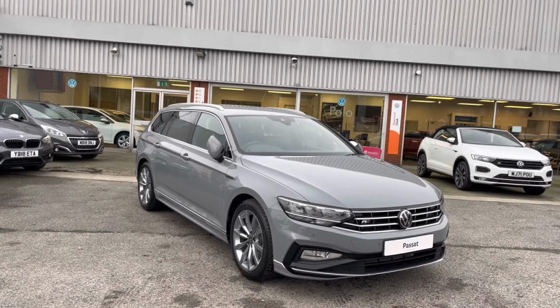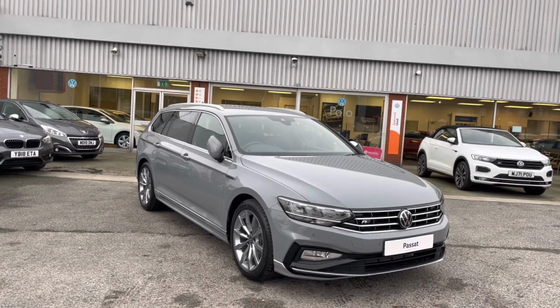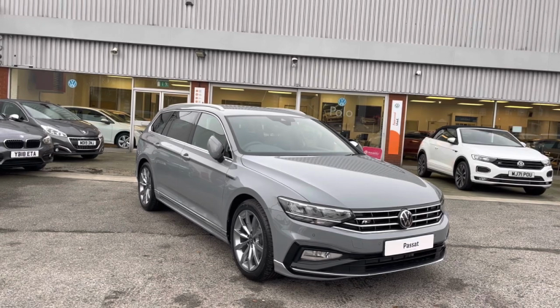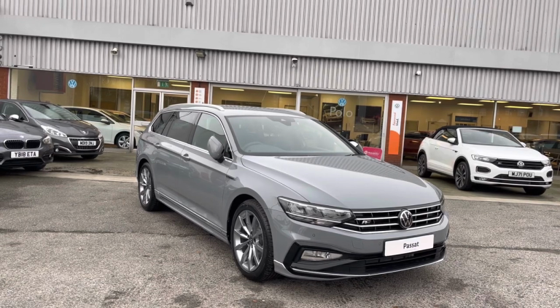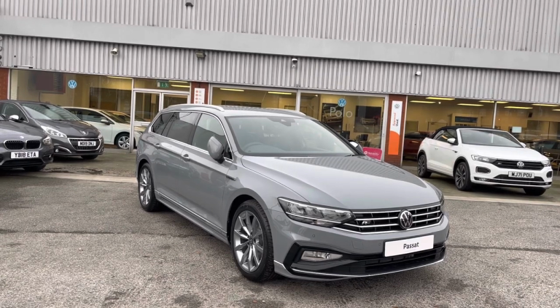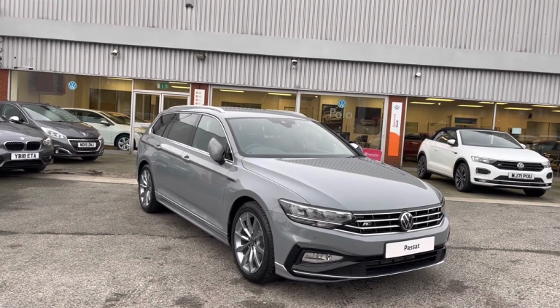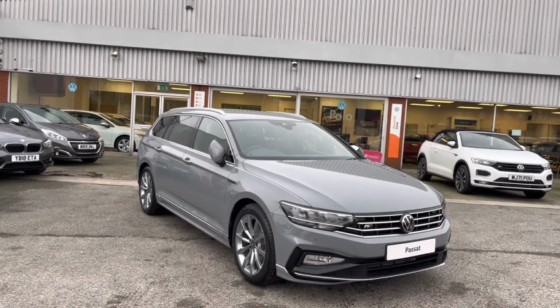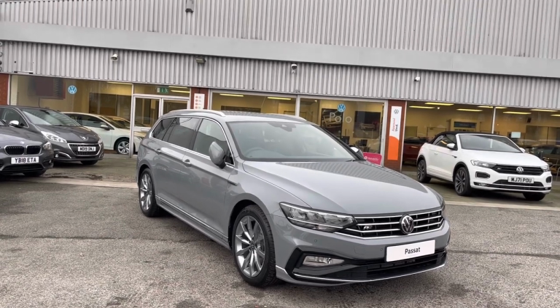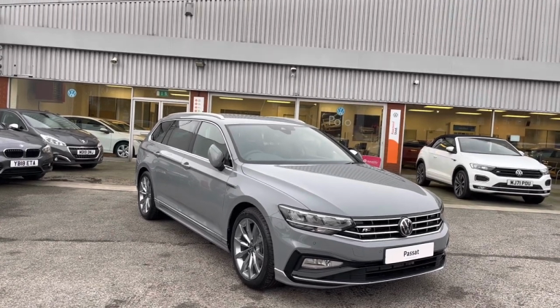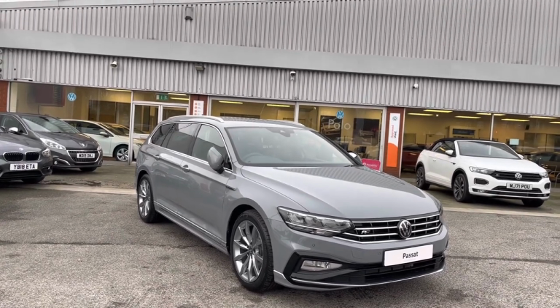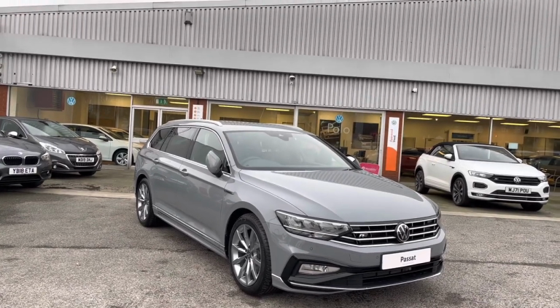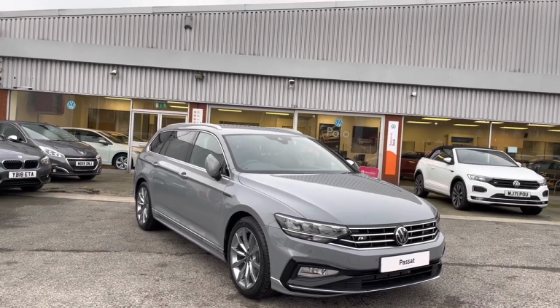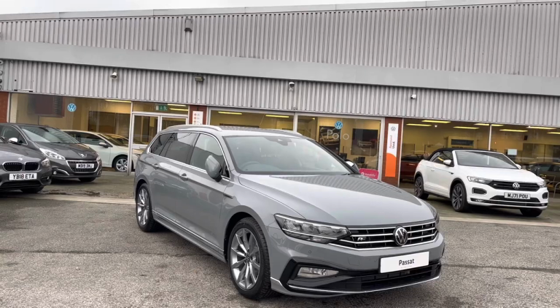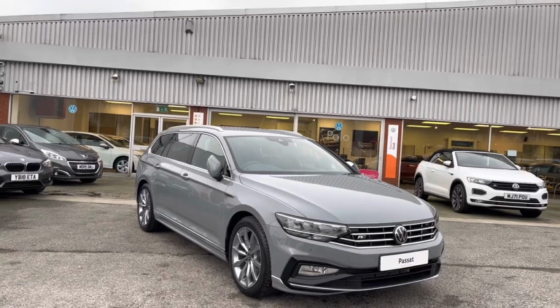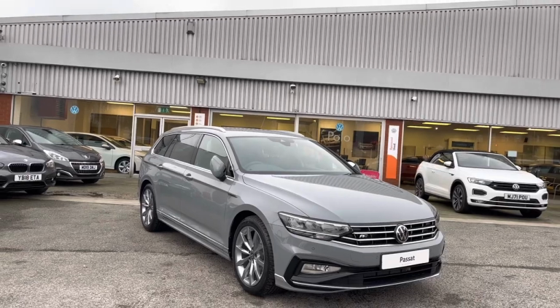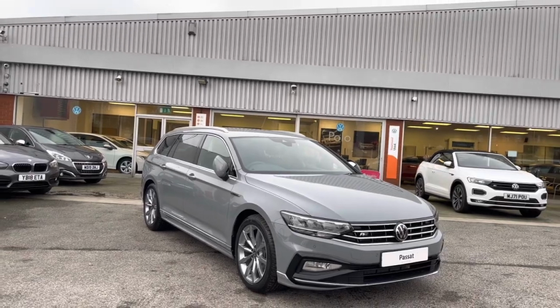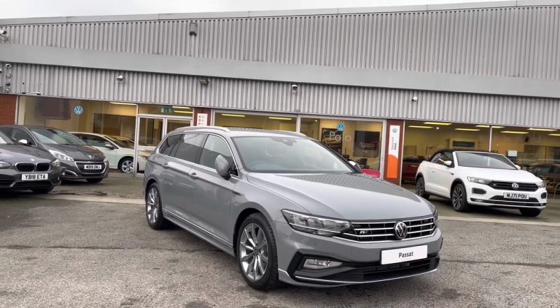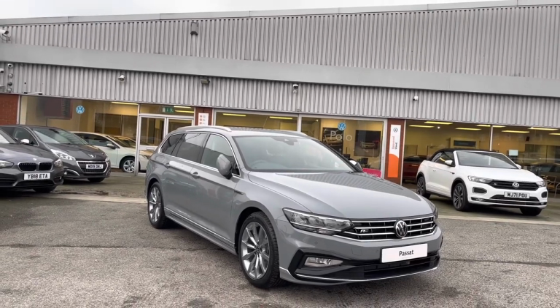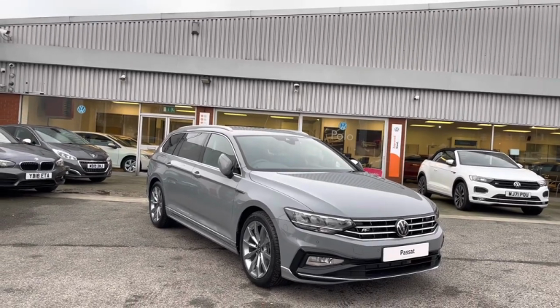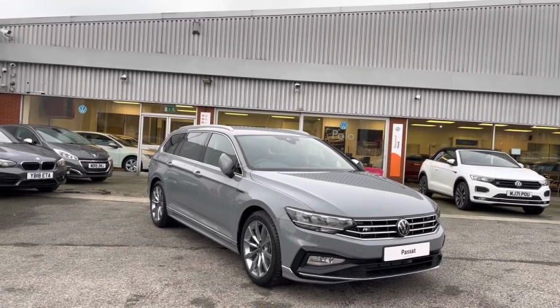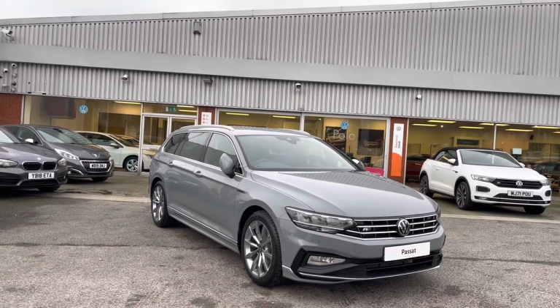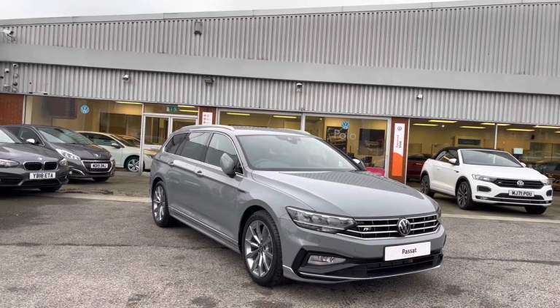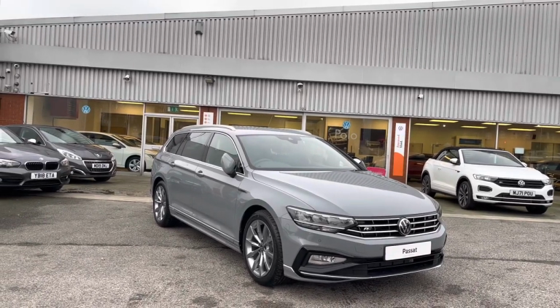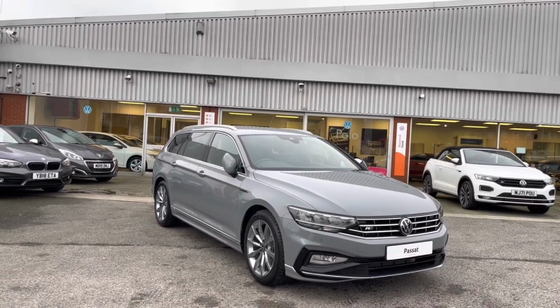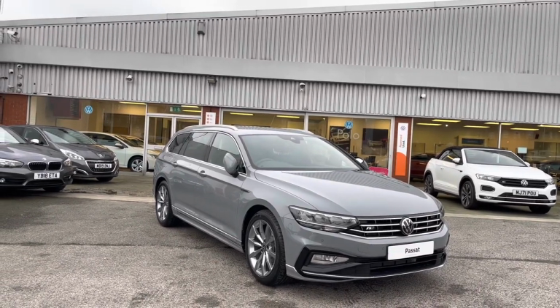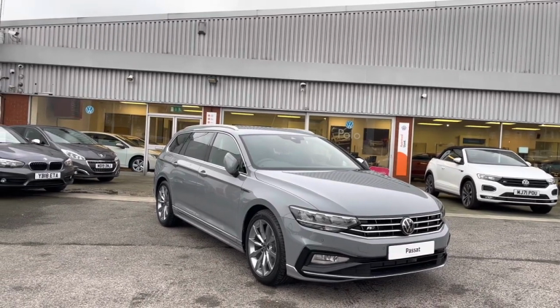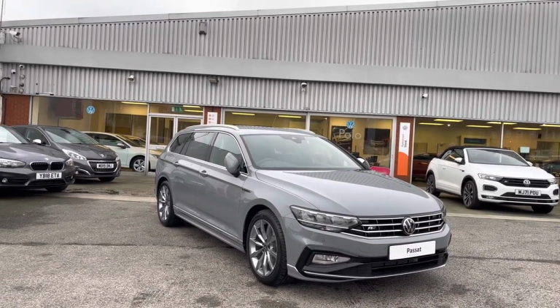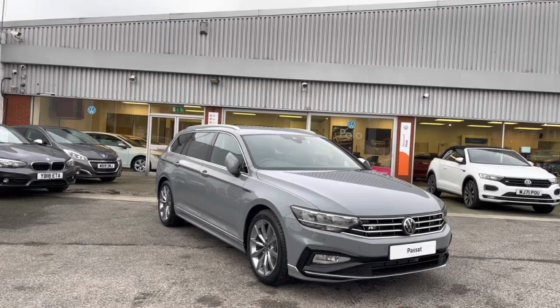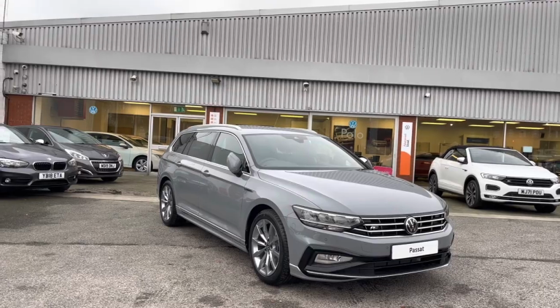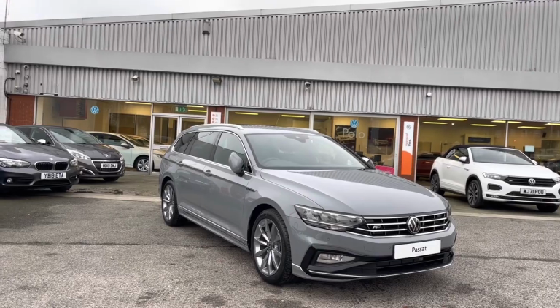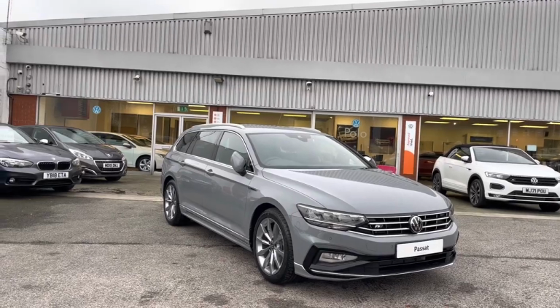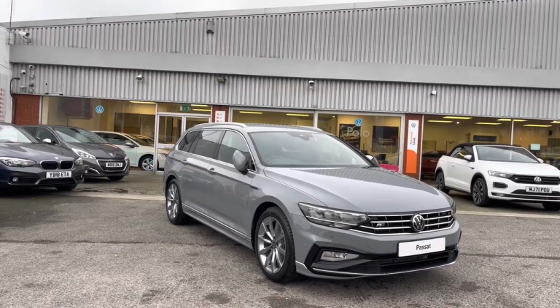This remarkable car is currently available at Oldham Volkswagen, so if you want to come down, have a look at the car for yourself, maybe even get a tailored finance quote, get in touch on 0161 825 8520 — we're more than happy to provide more information.